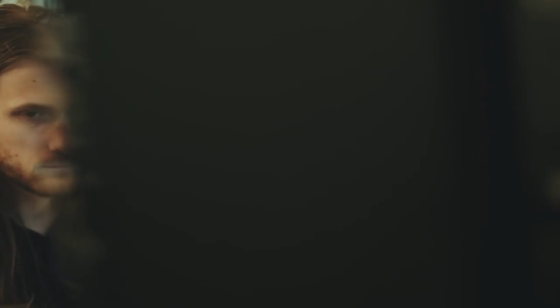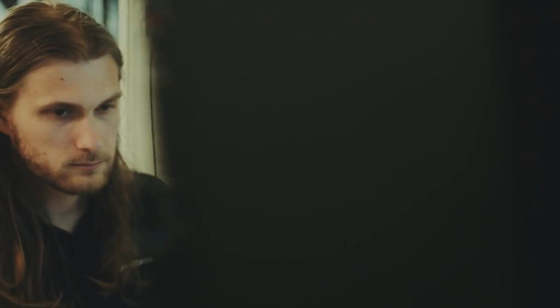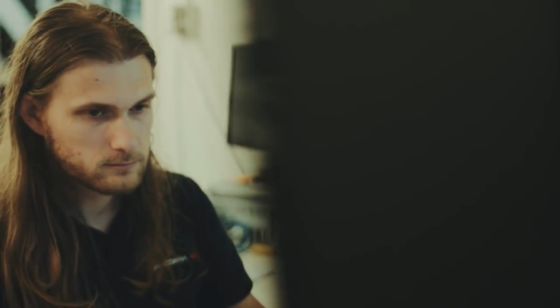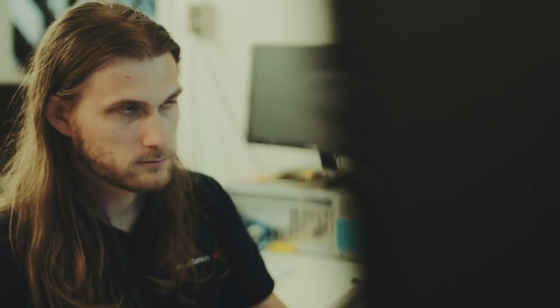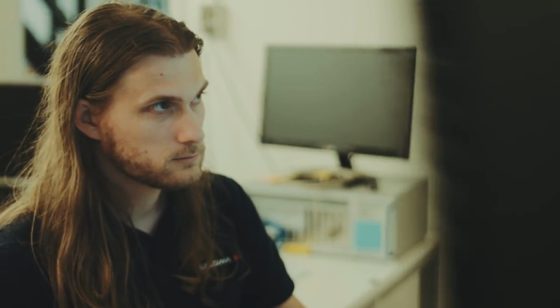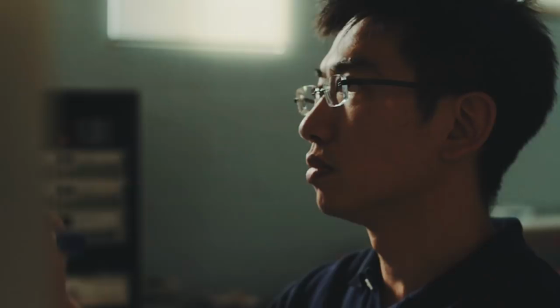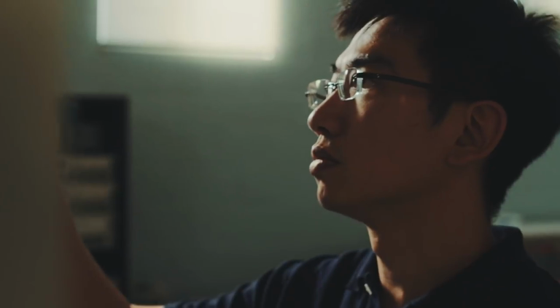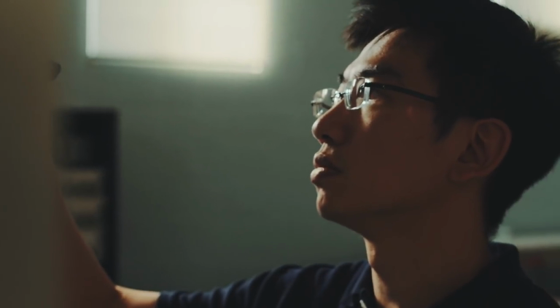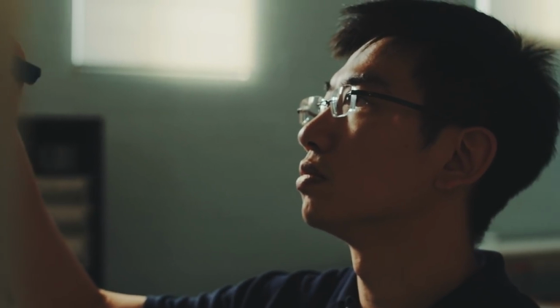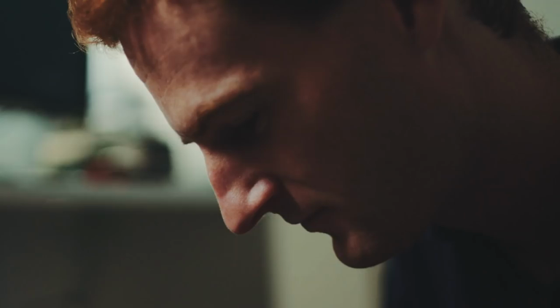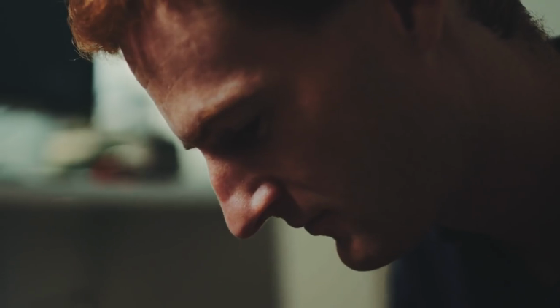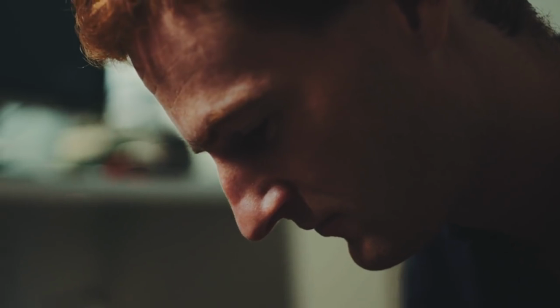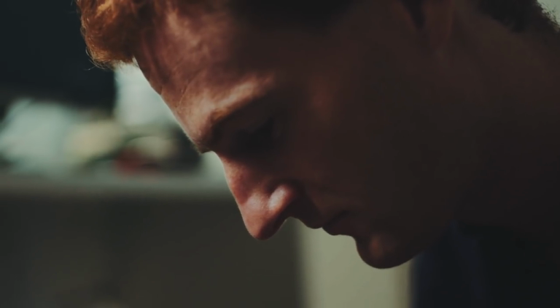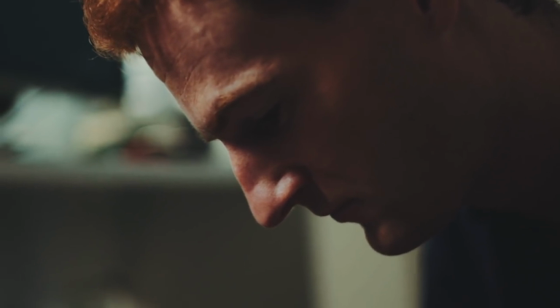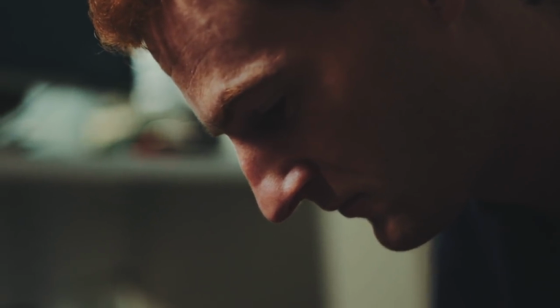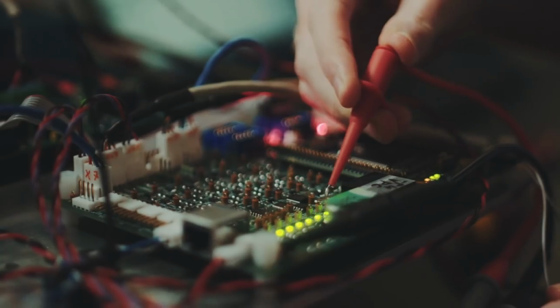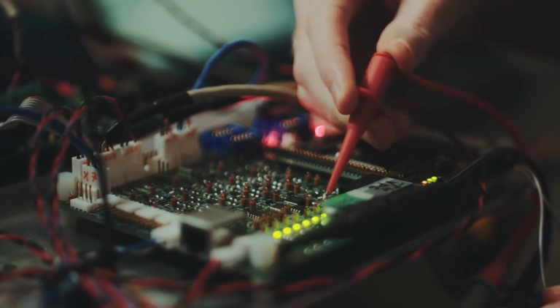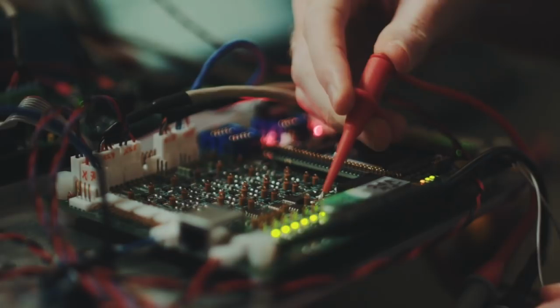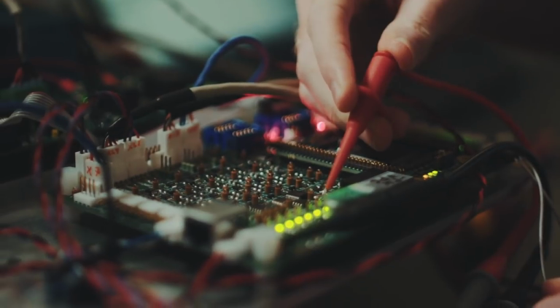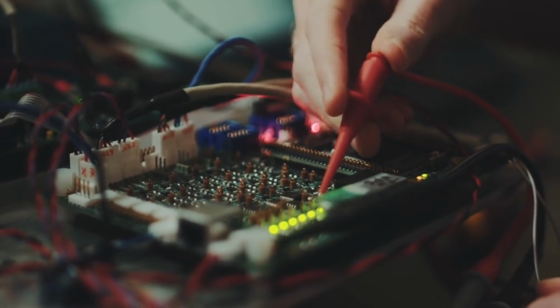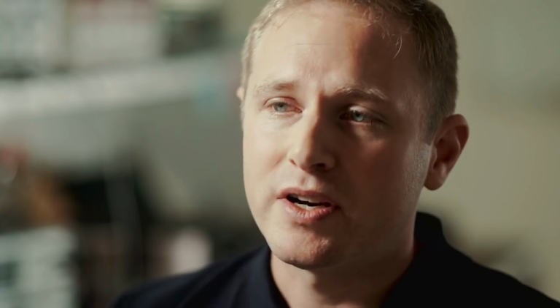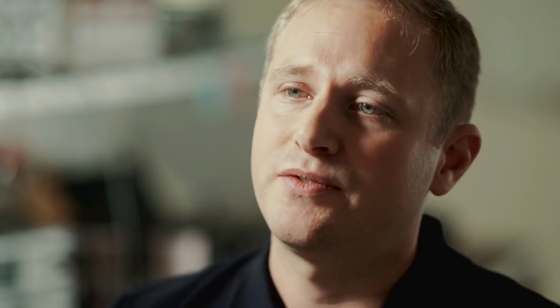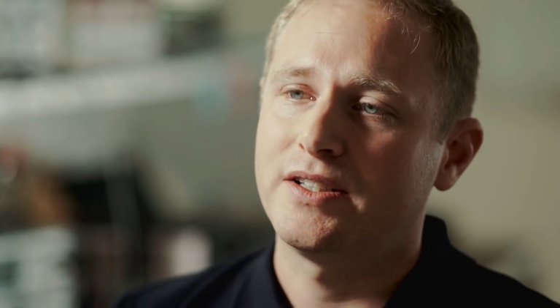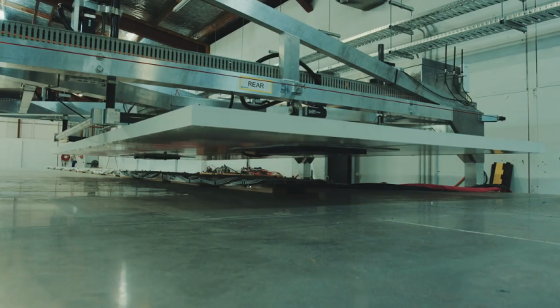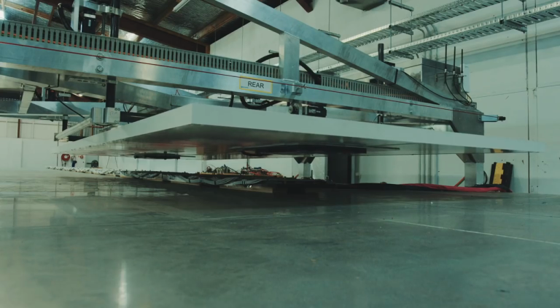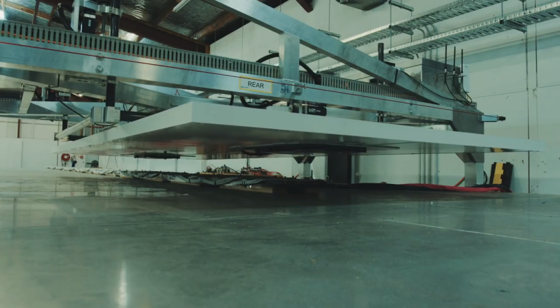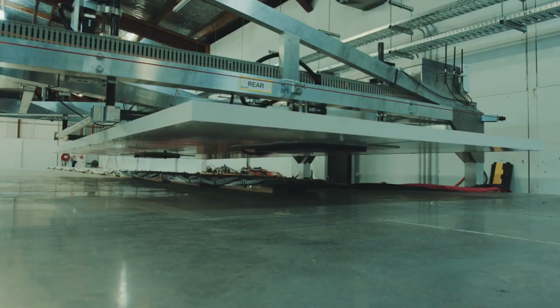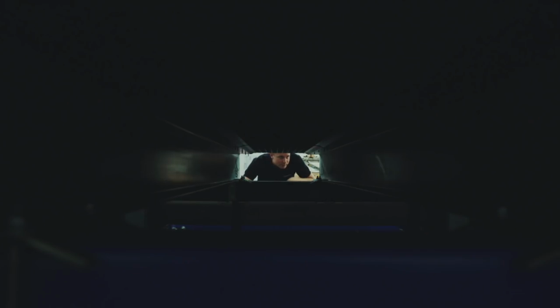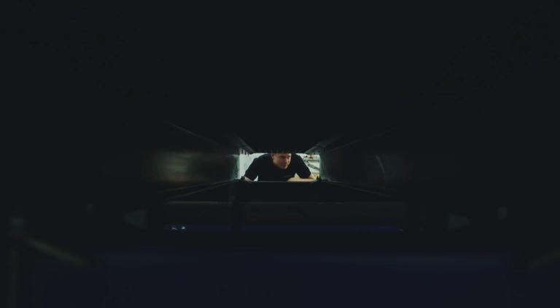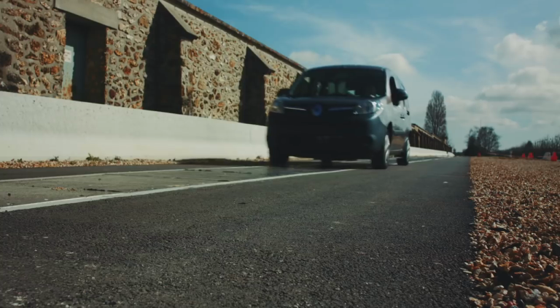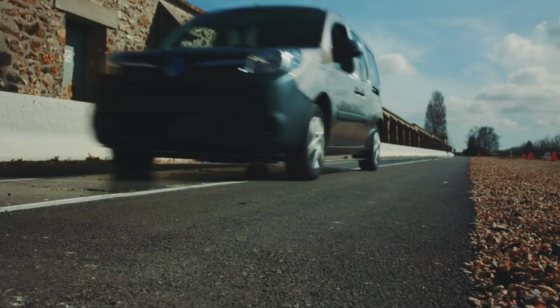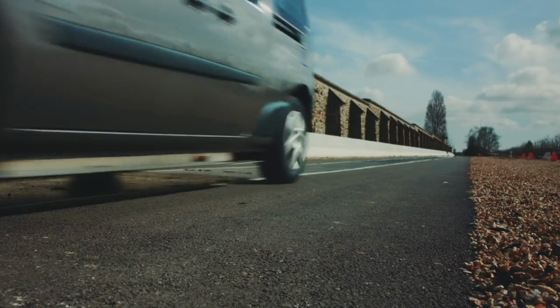The team has worked very hard the last few years to develop a solid, robust and fit-for-purpose dynamic charging system for electric vehicles. It's been very satisfying to take it from a concept design right through to a practical demonstration system.